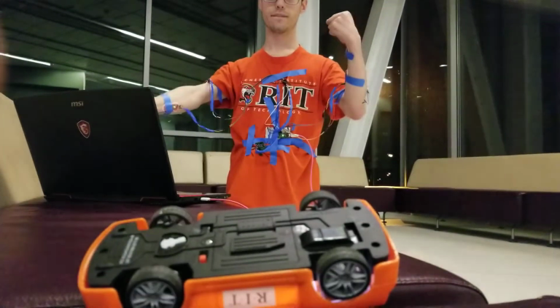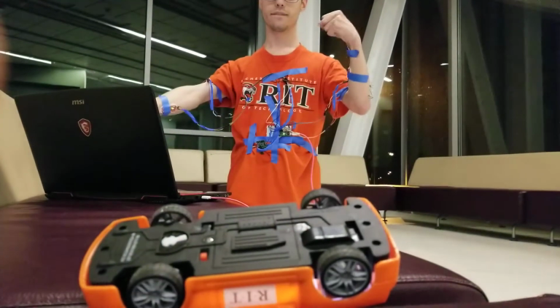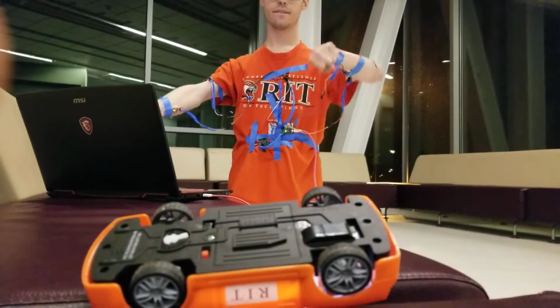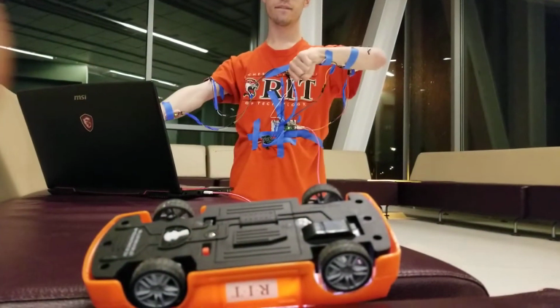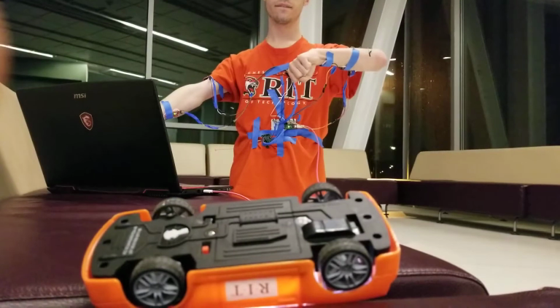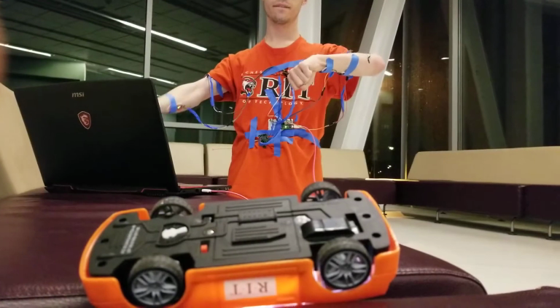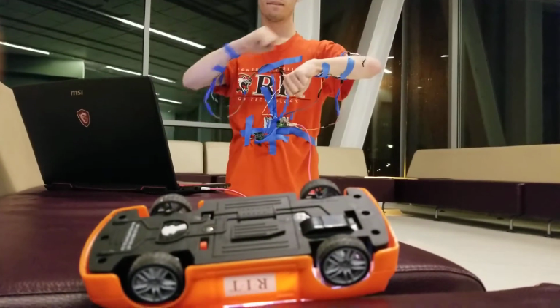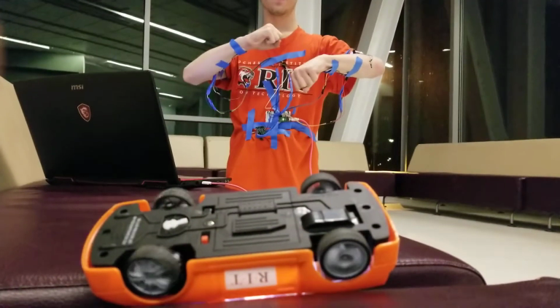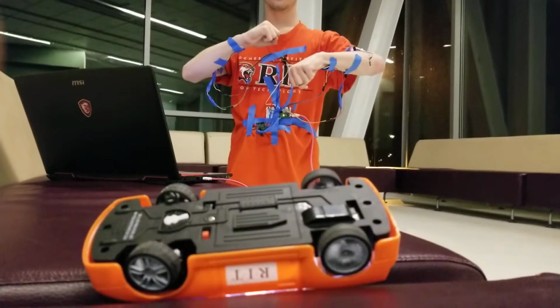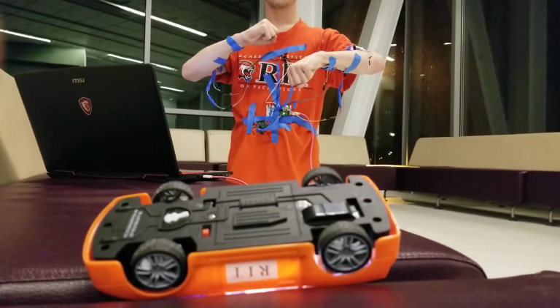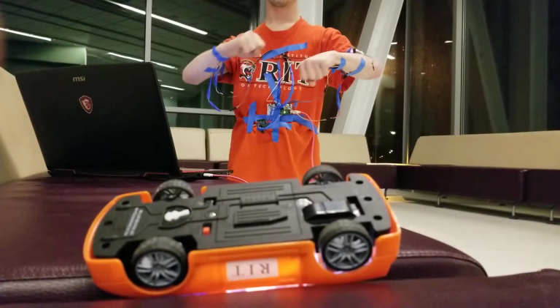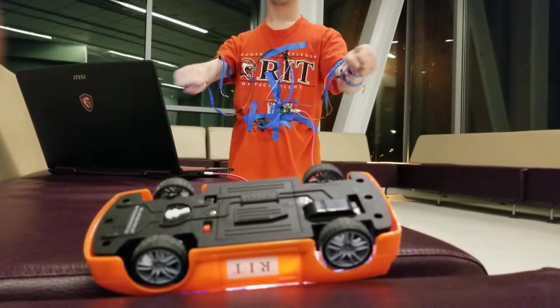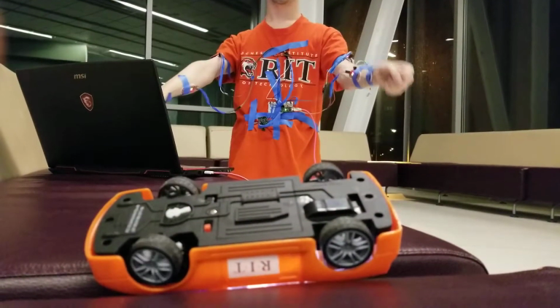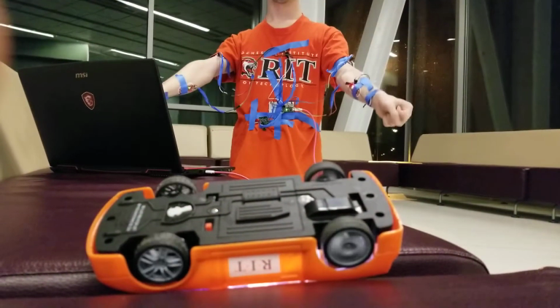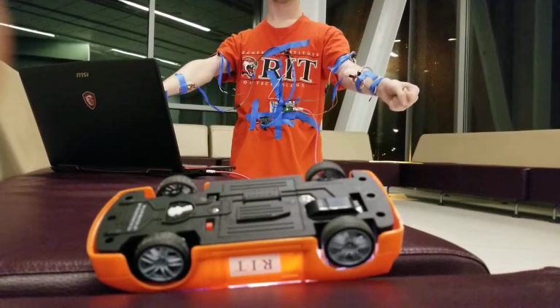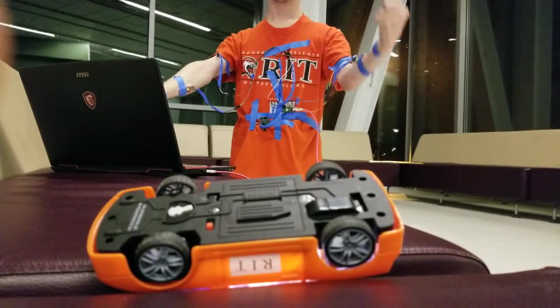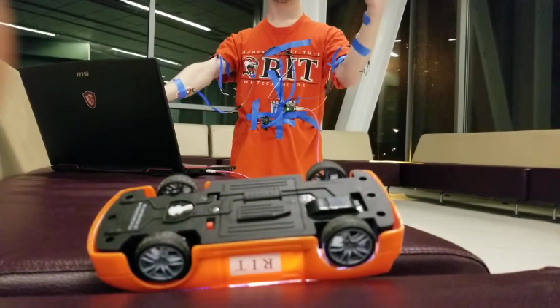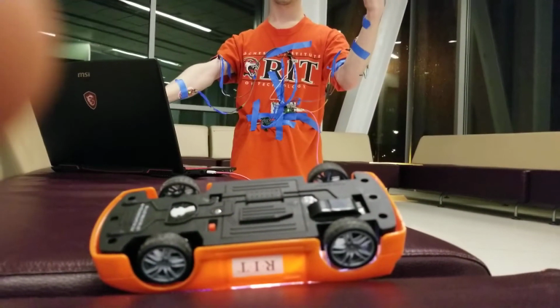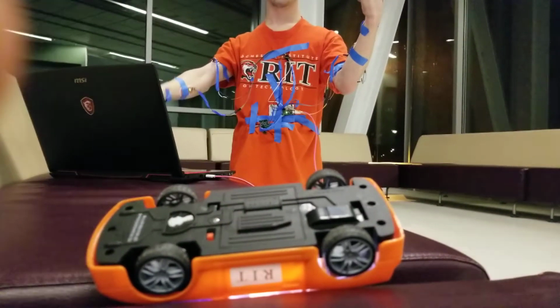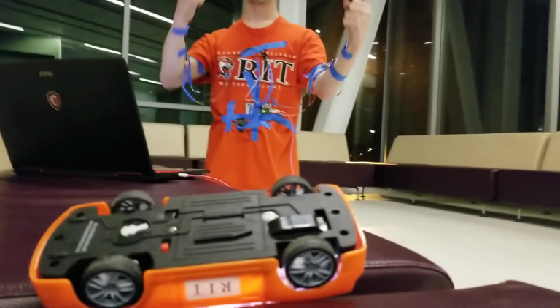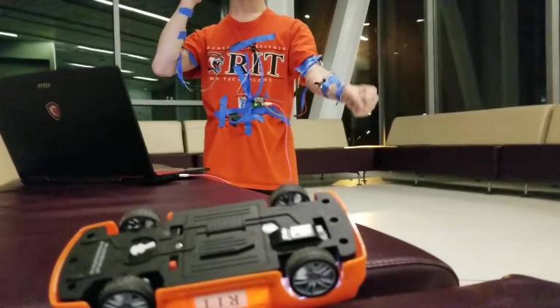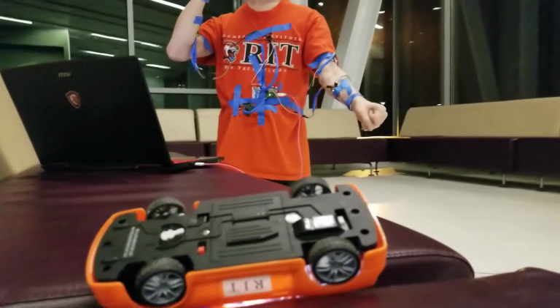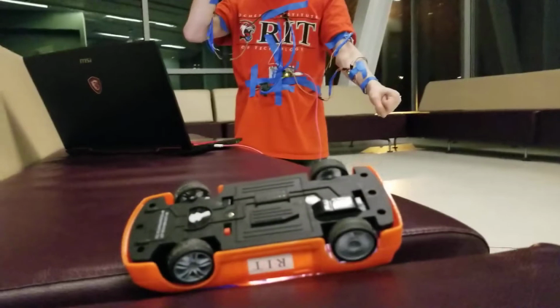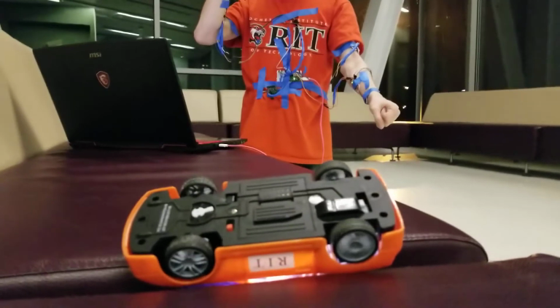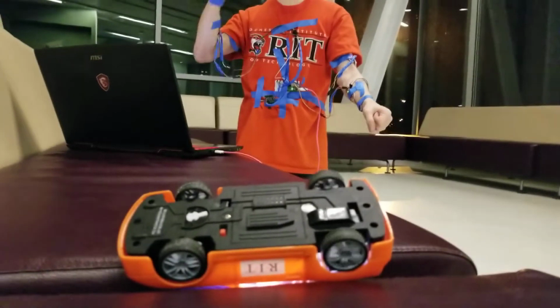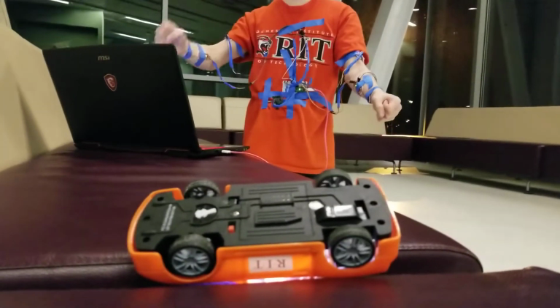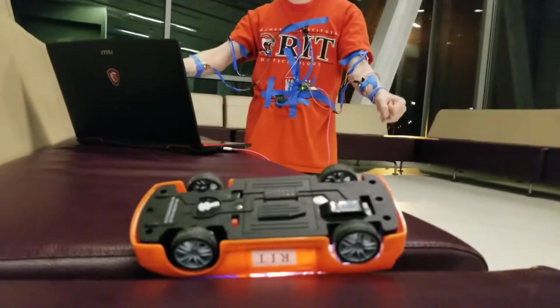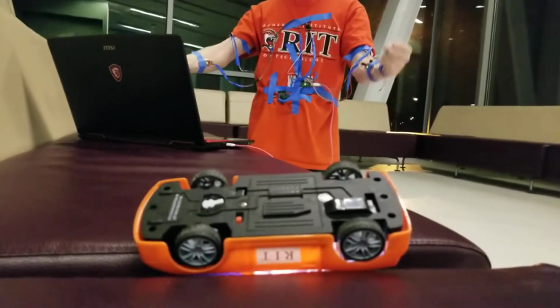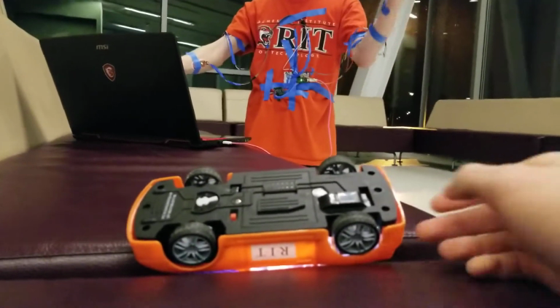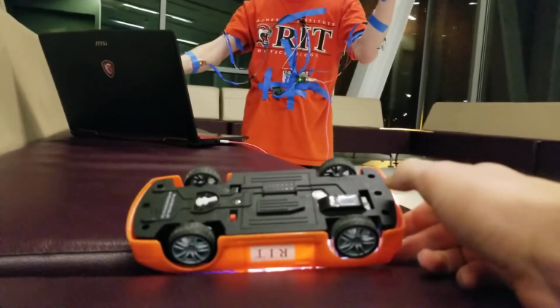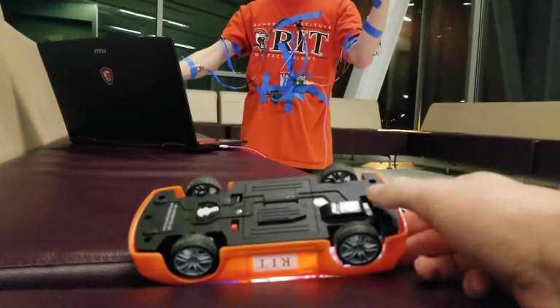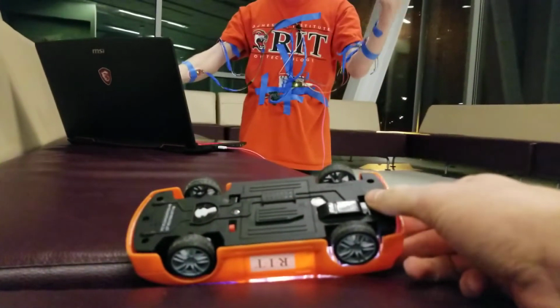His left arm is doing forward and backwards, and his right arm is doing steering. We'll put it on the ground and you can try driving it around, okay?